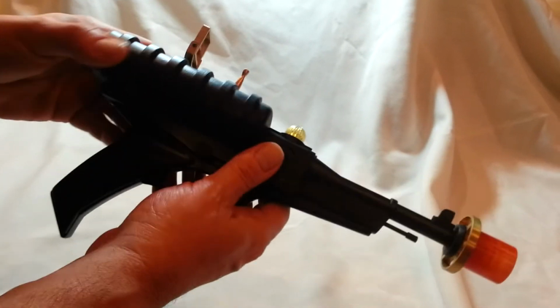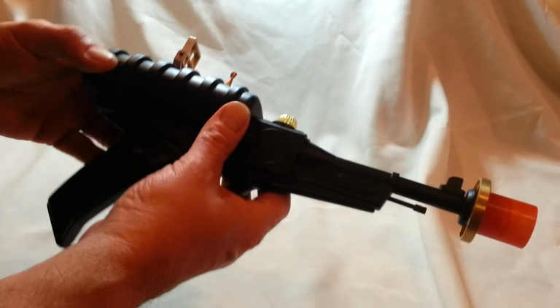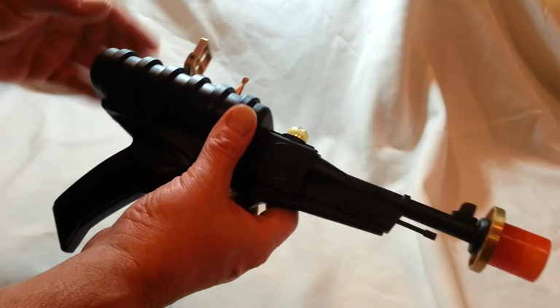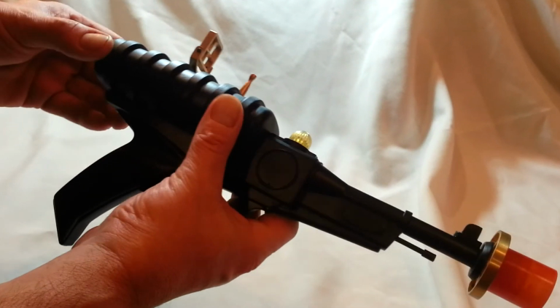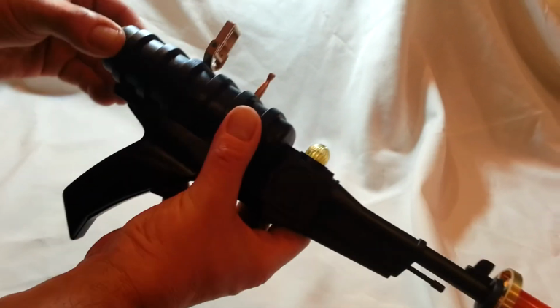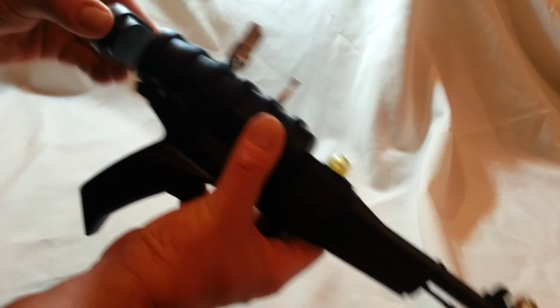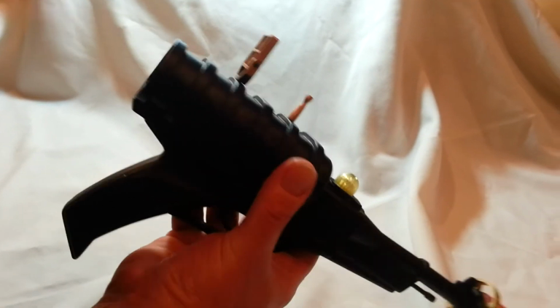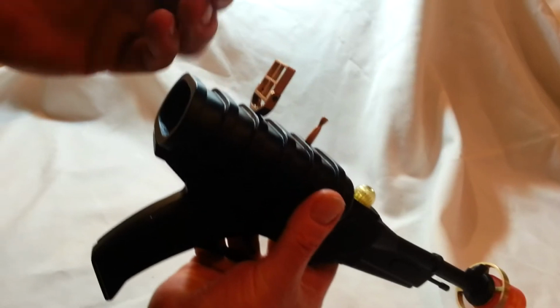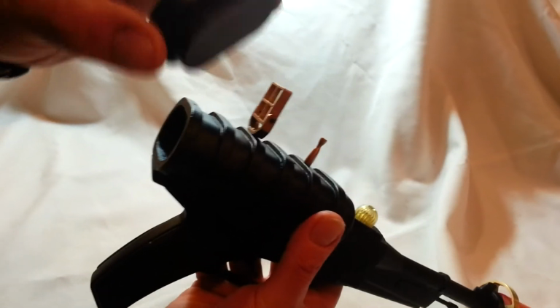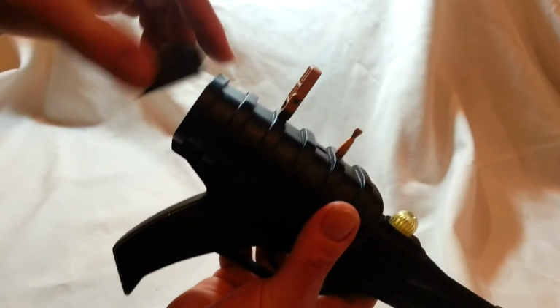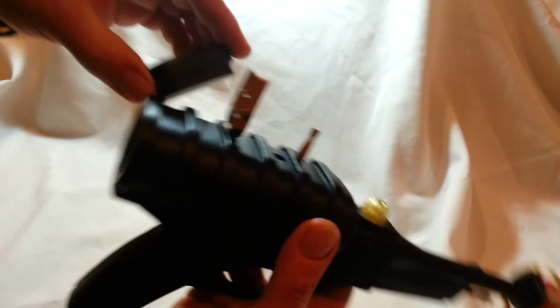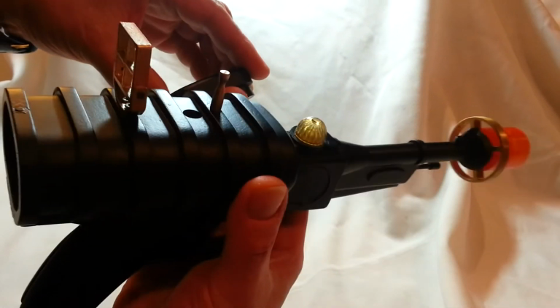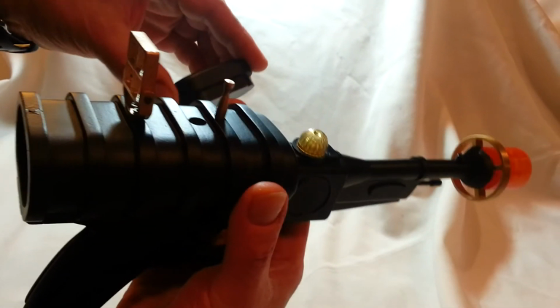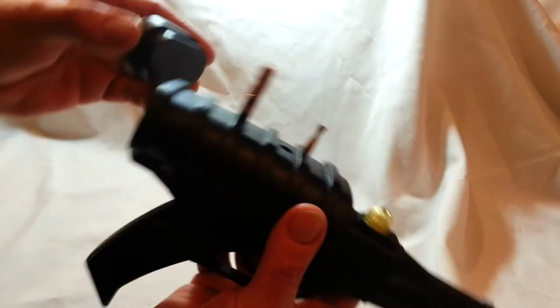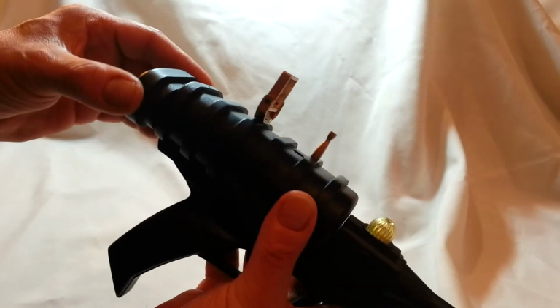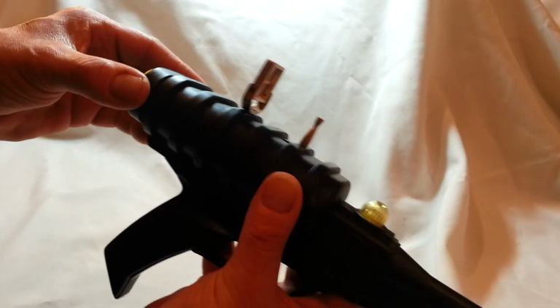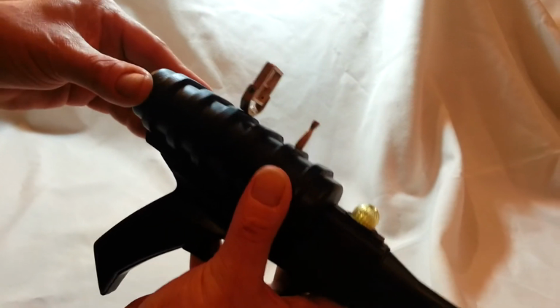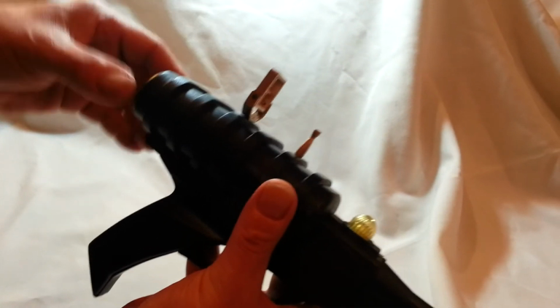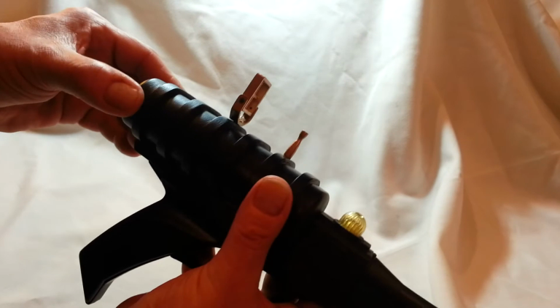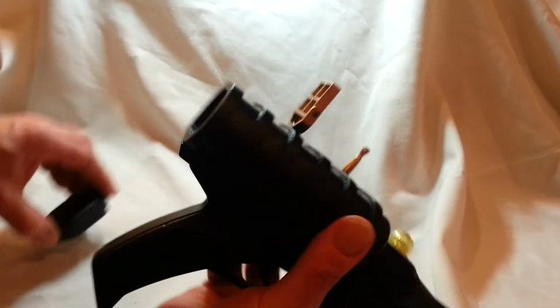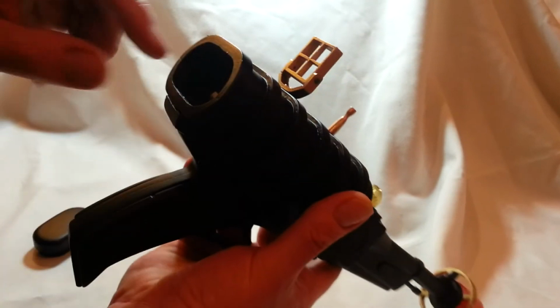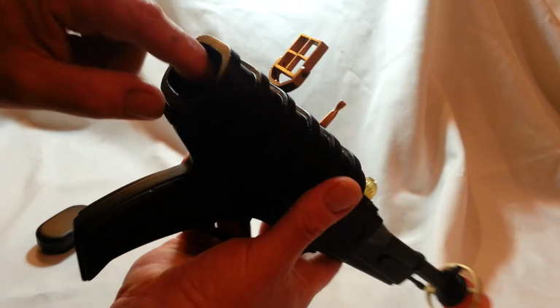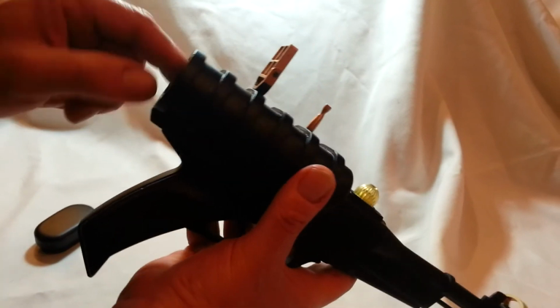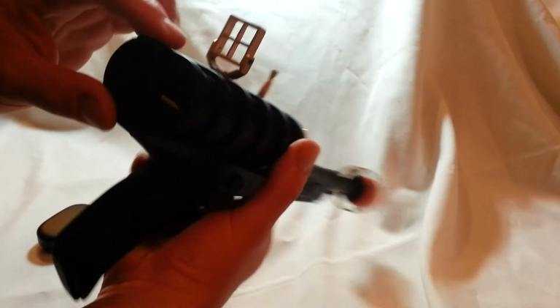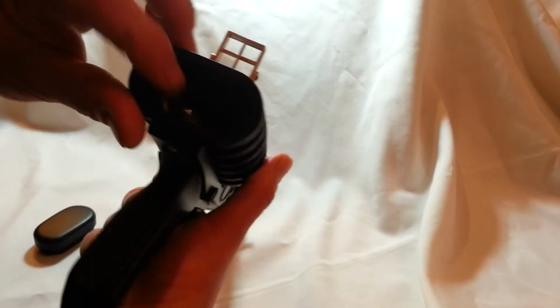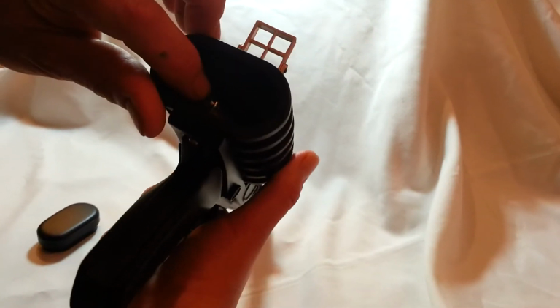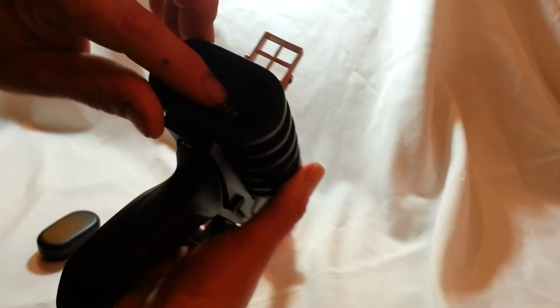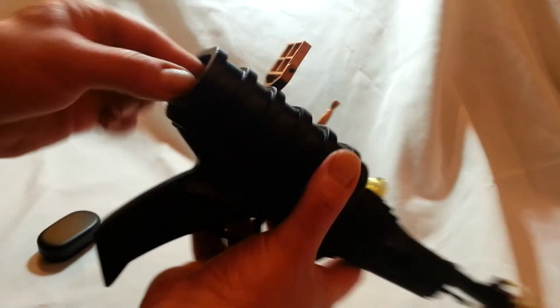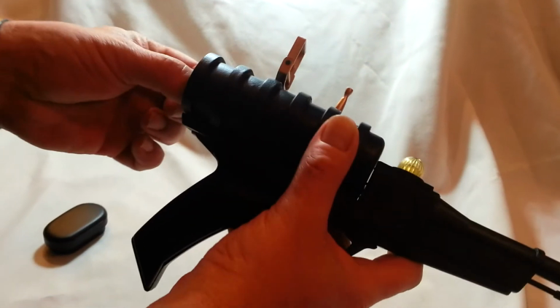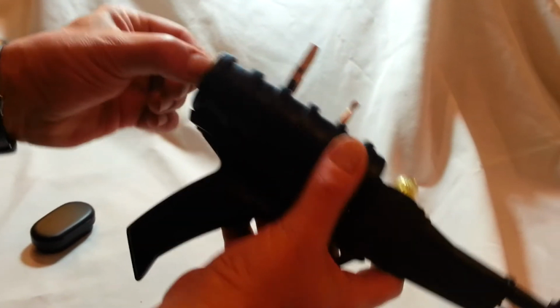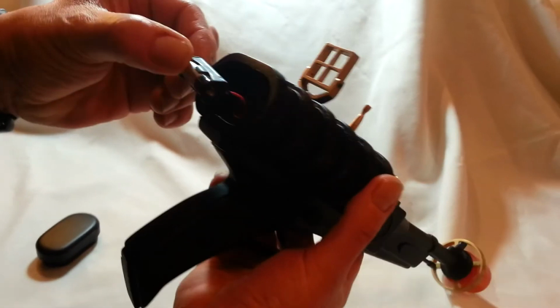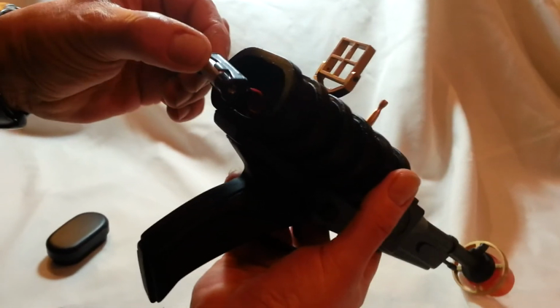Now what I've done is I've taken this — this is a magnetic lock. The magnet's on here; this goes in and locks real nice. The power source is — you probably can't see it — it's a 12-volt battery.